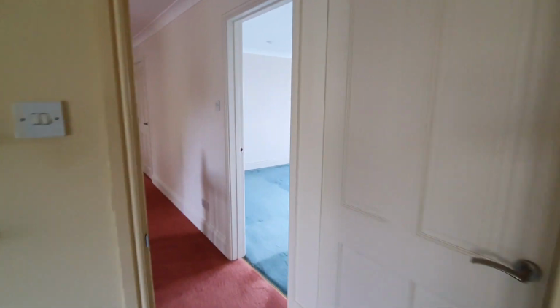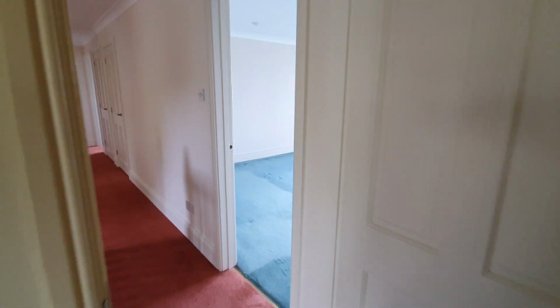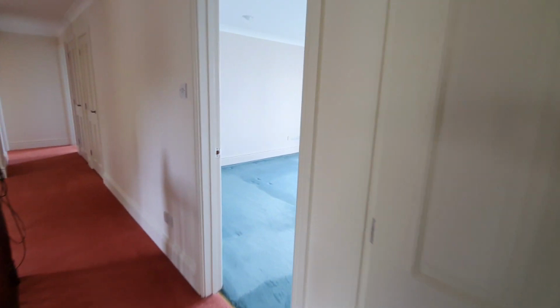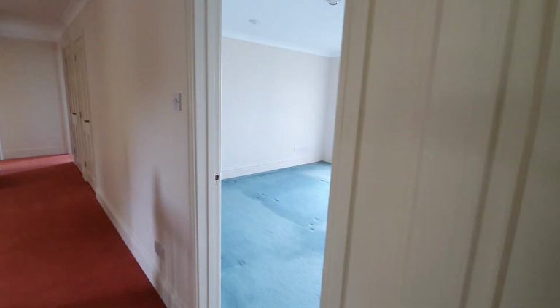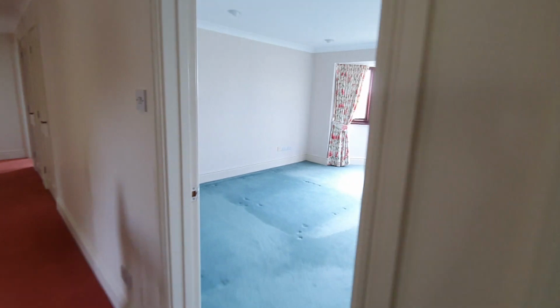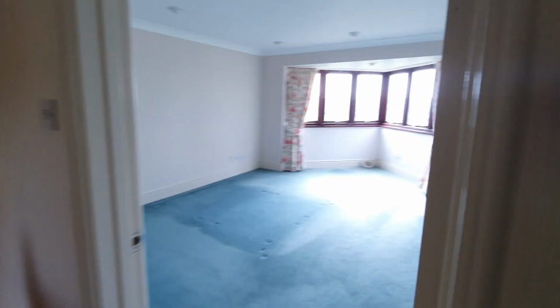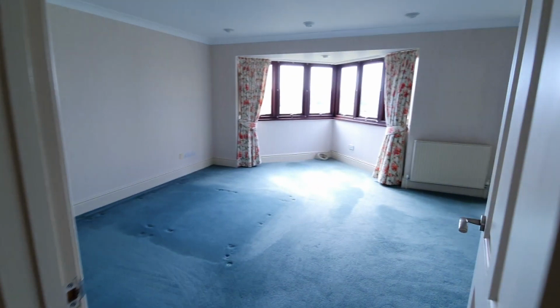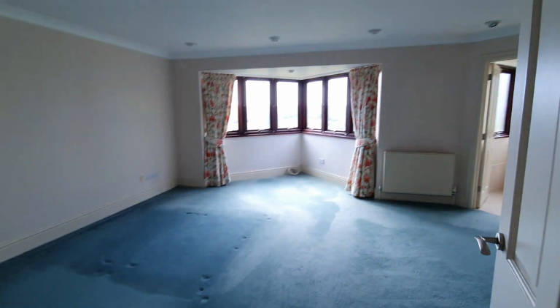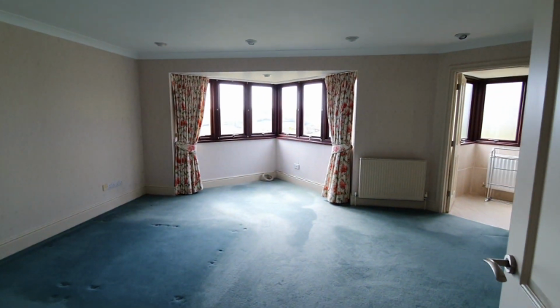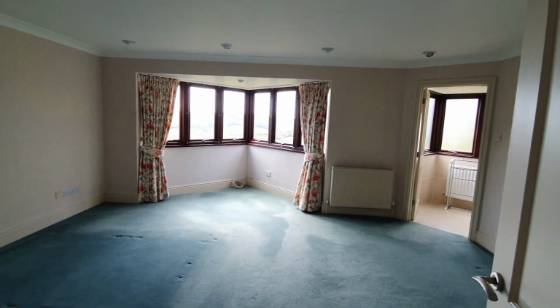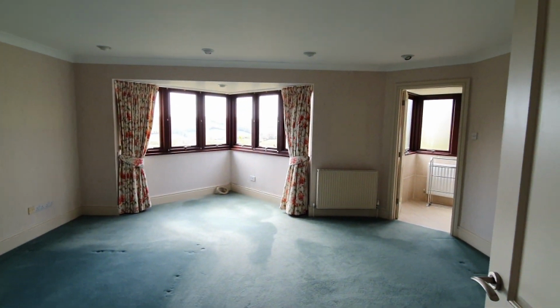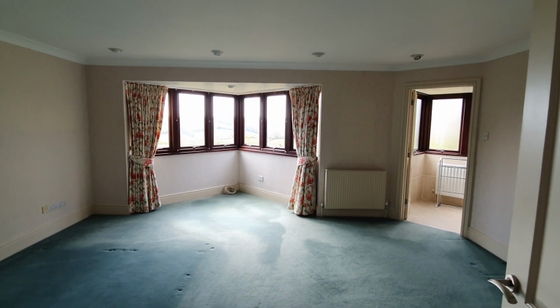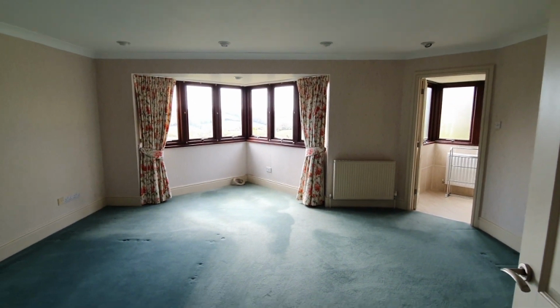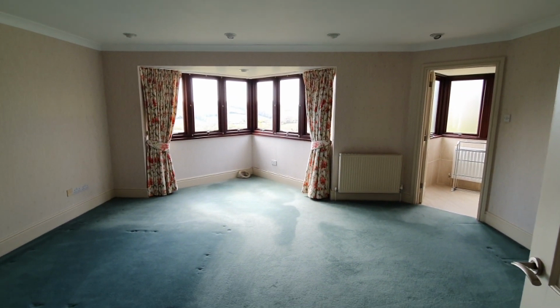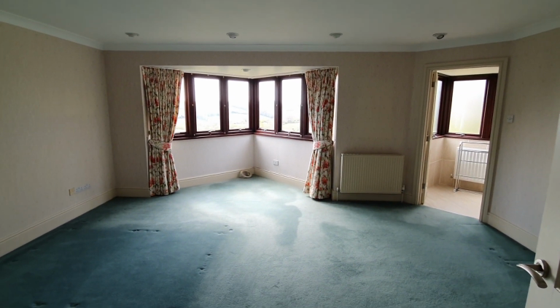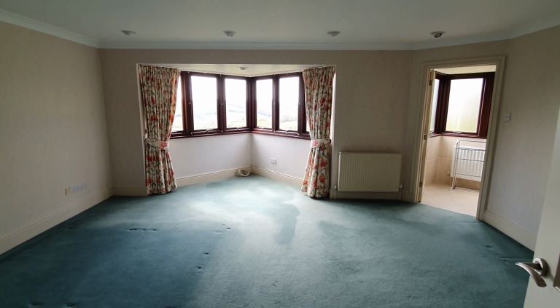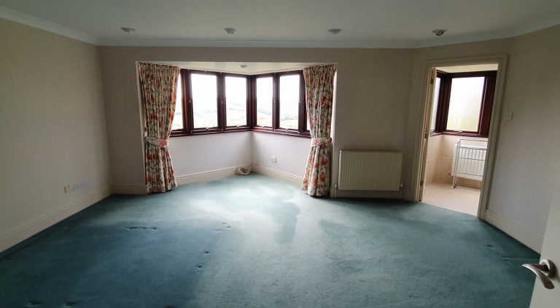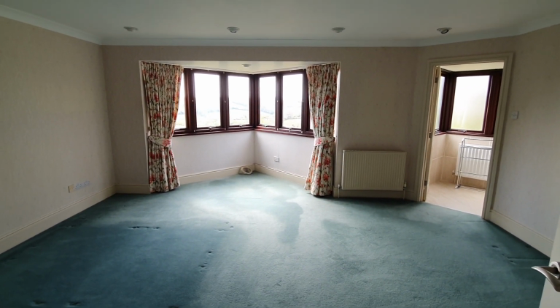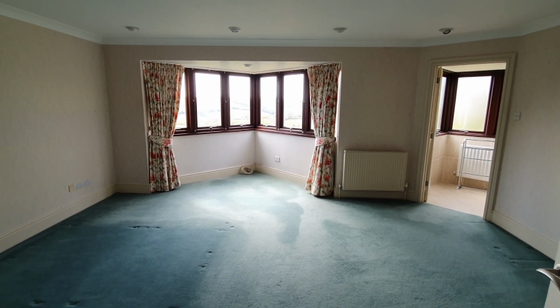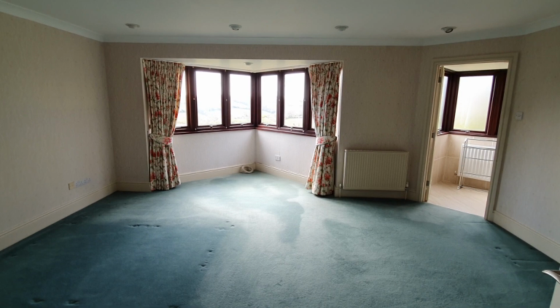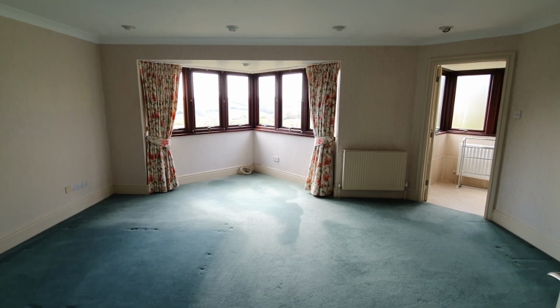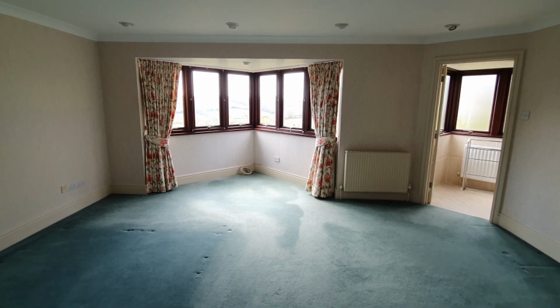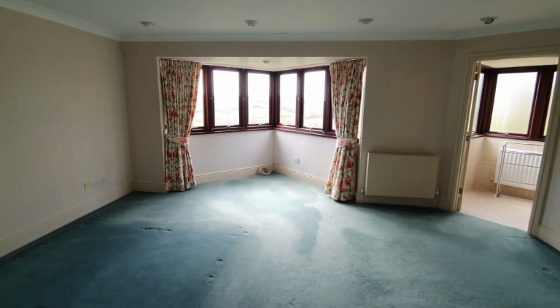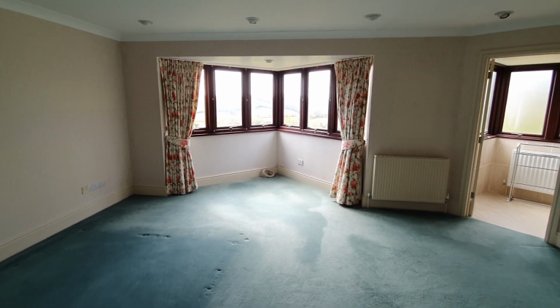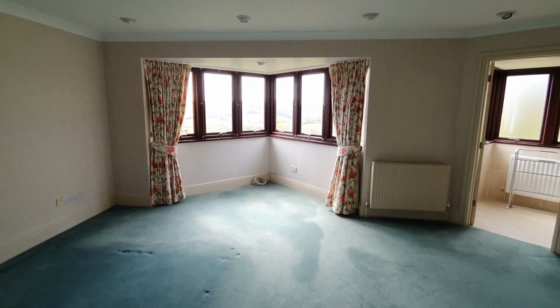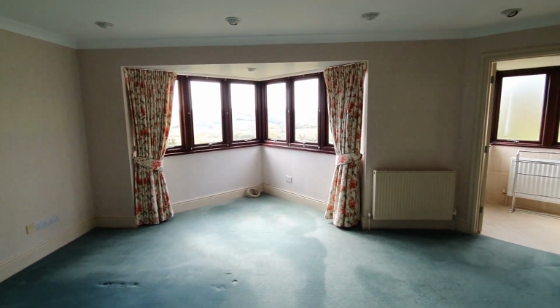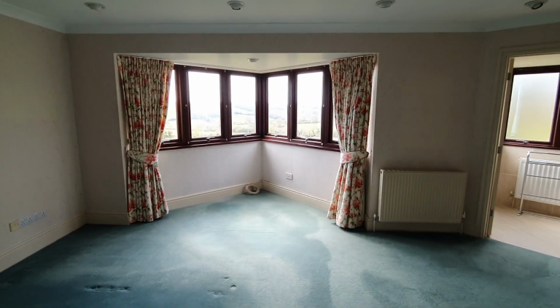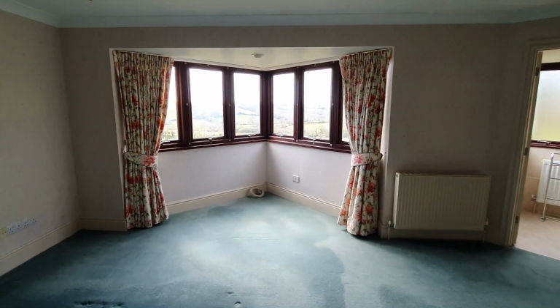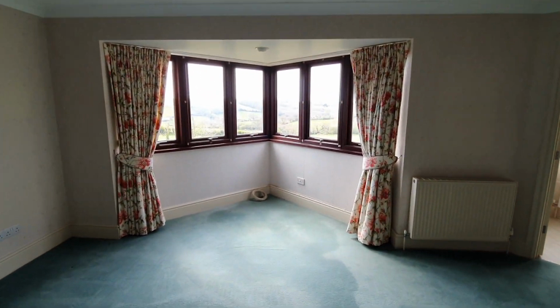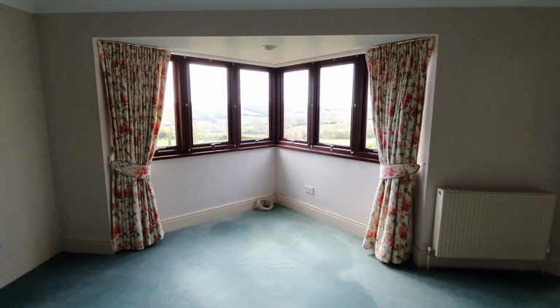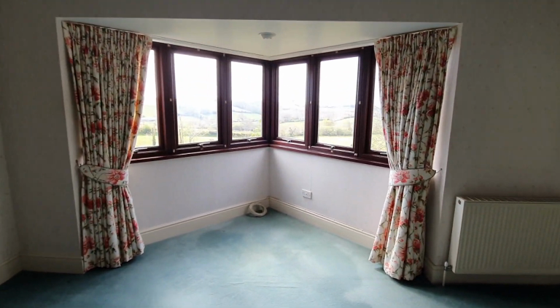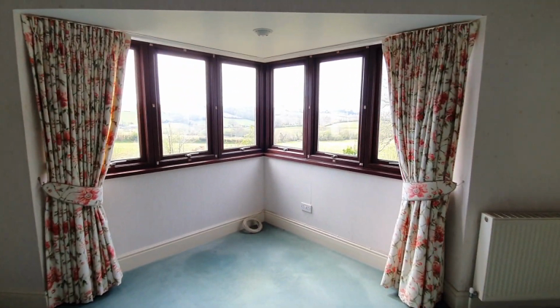The final bedroom is probably the biggest, with lovely views and a WC.